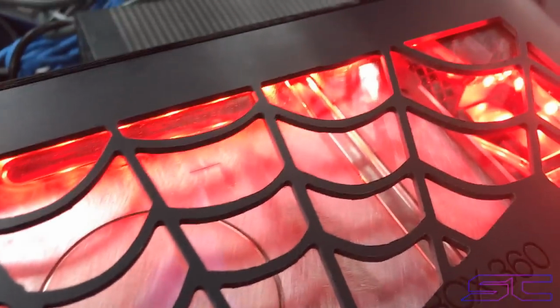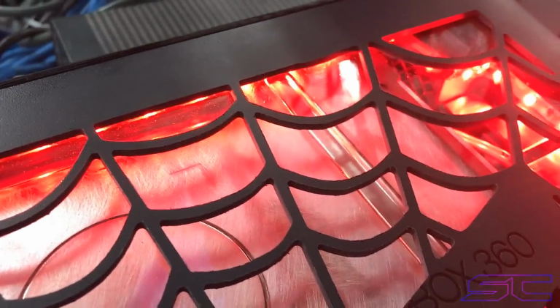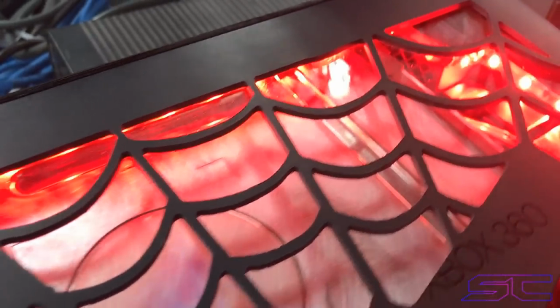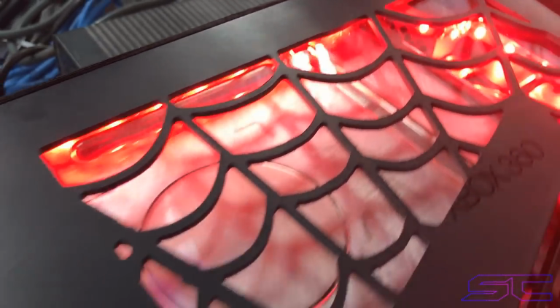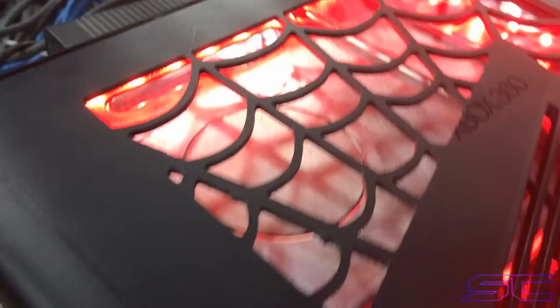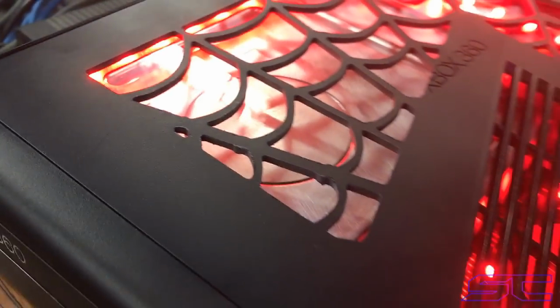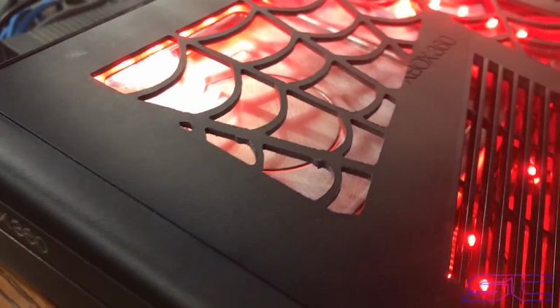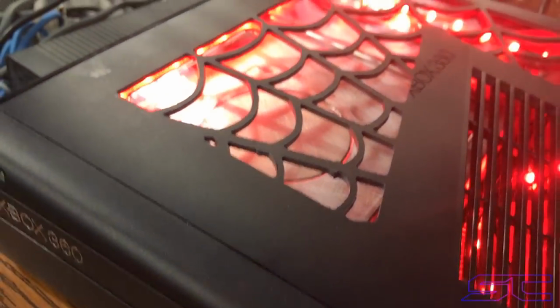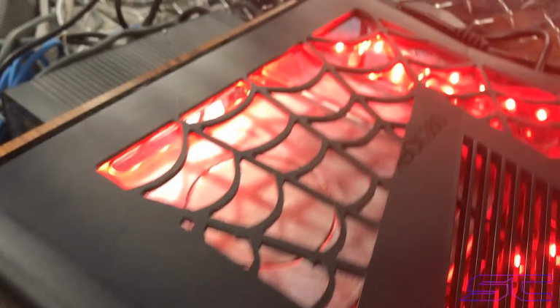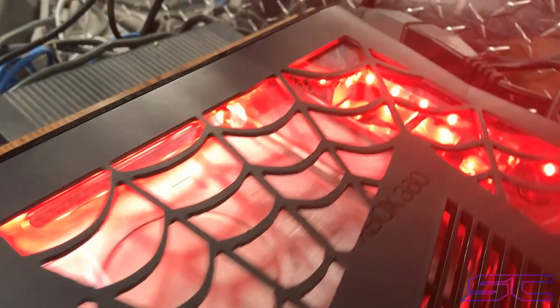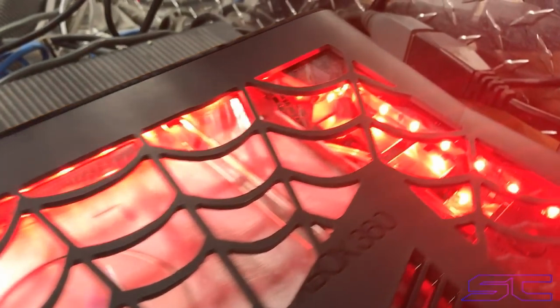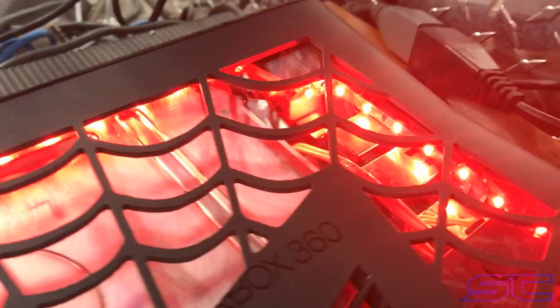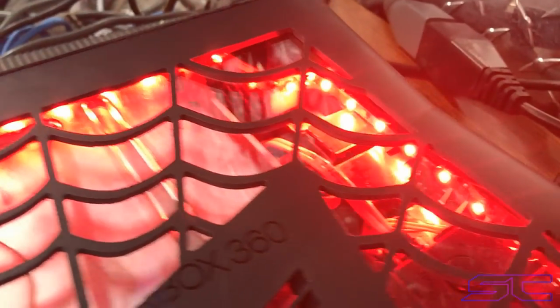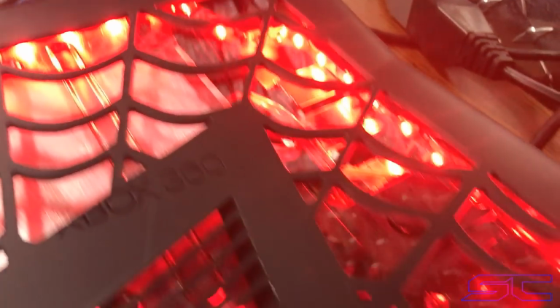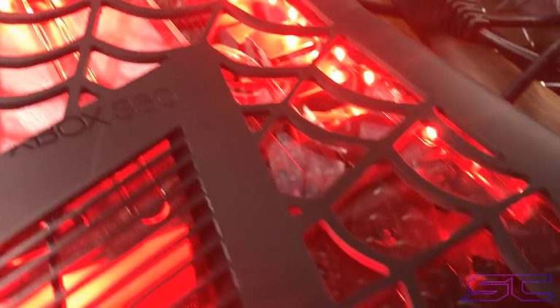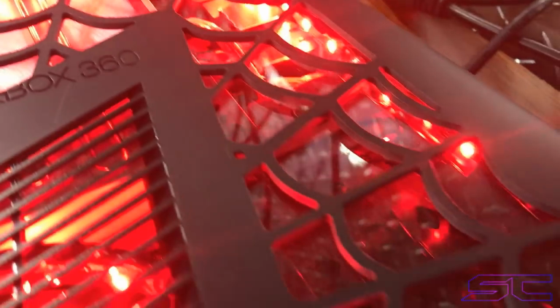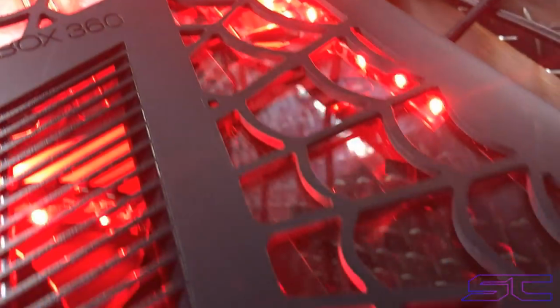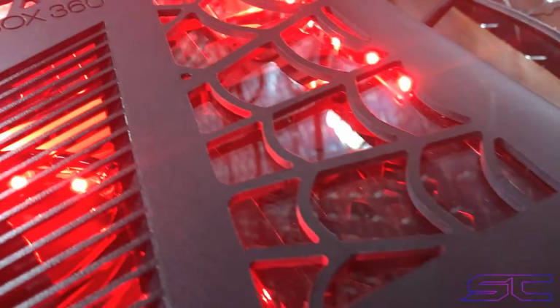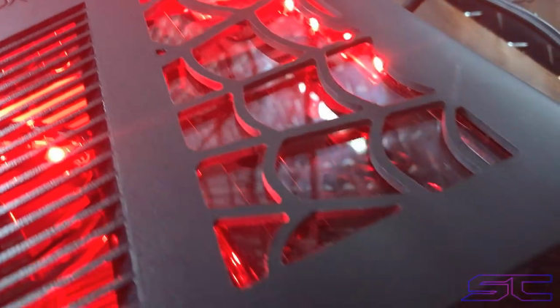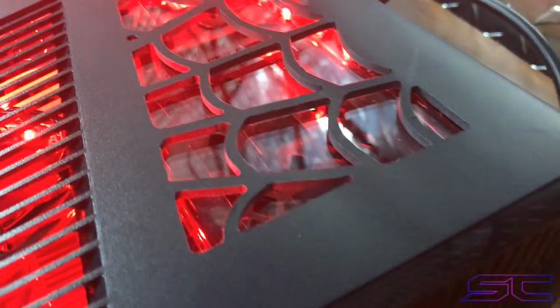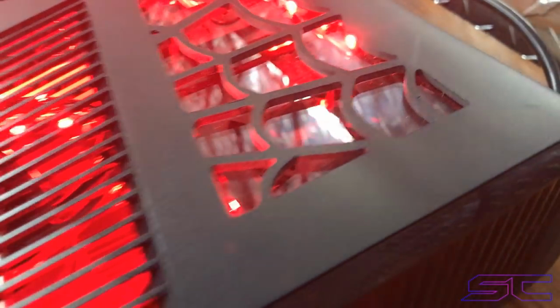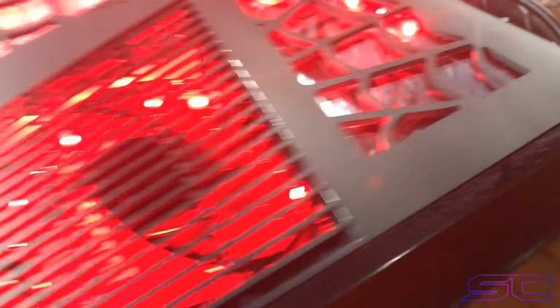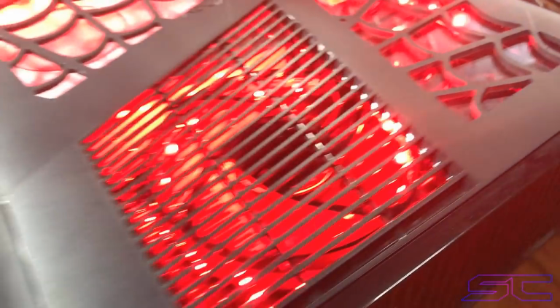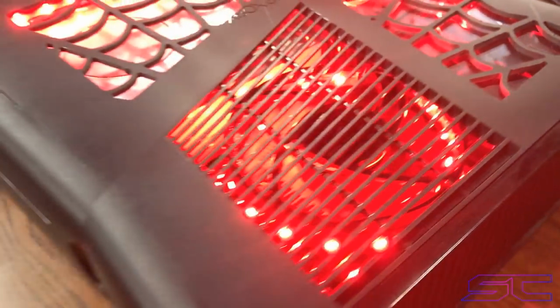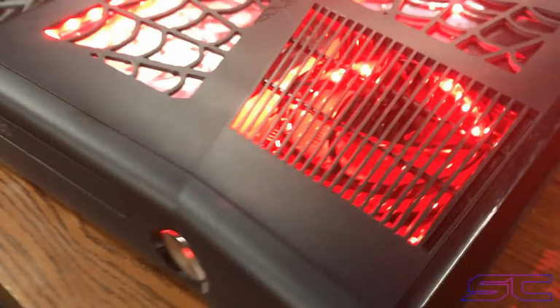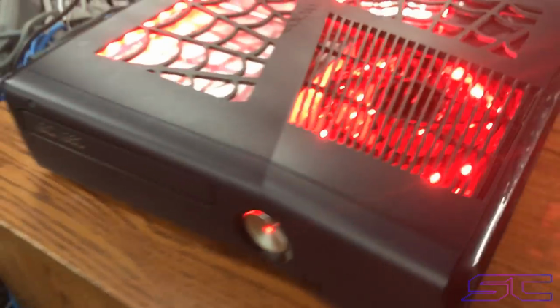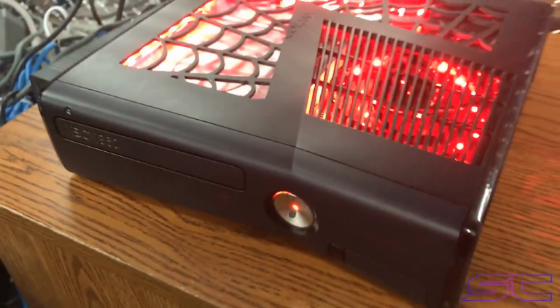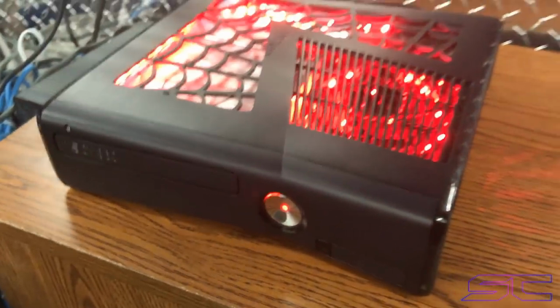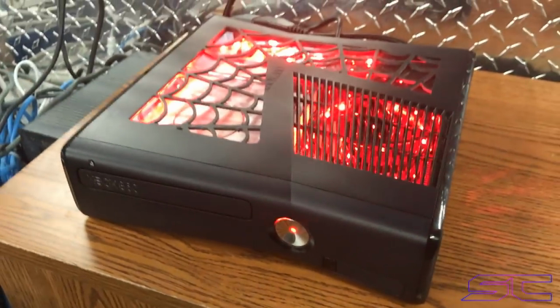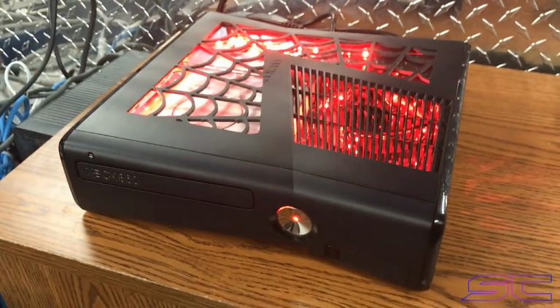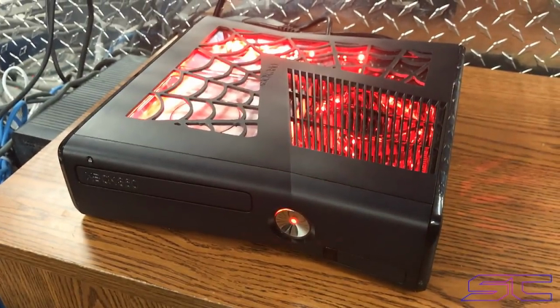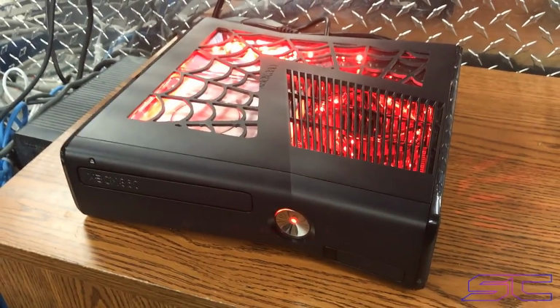It's cut out with a CNC machine so everything is perfectly done and cut, and you can get it any color LEDs you would like. This one is just red.